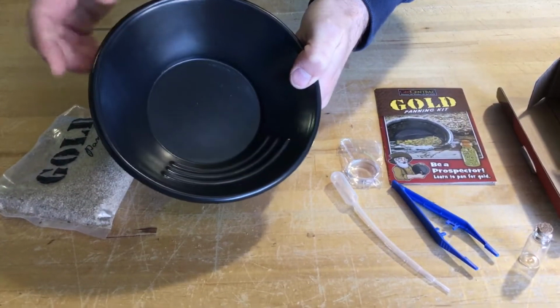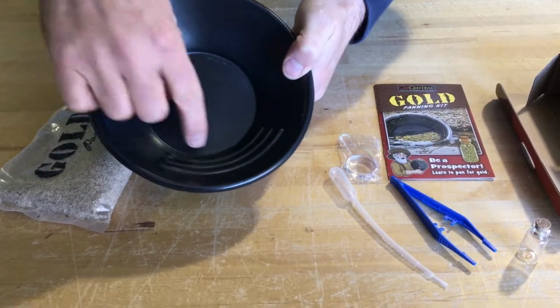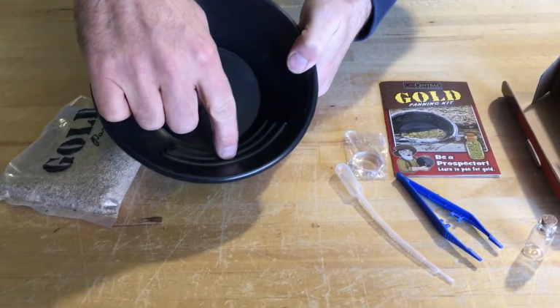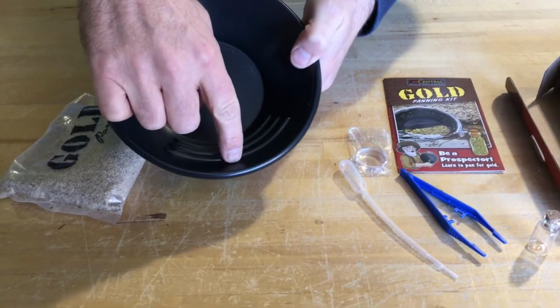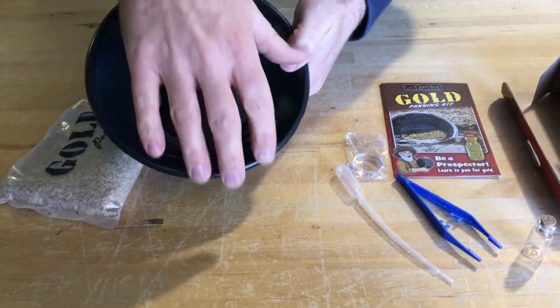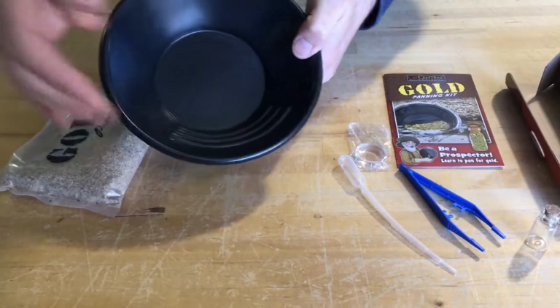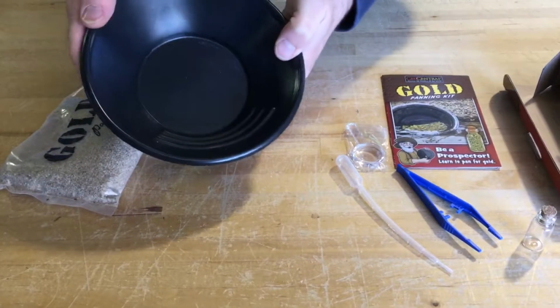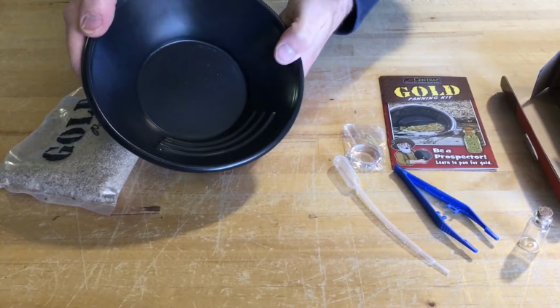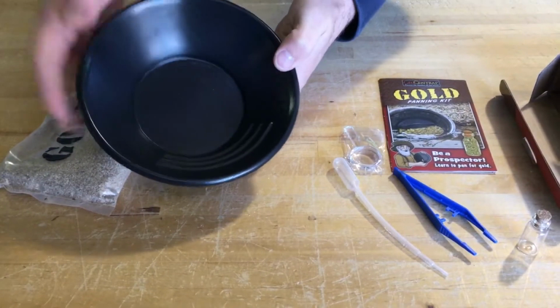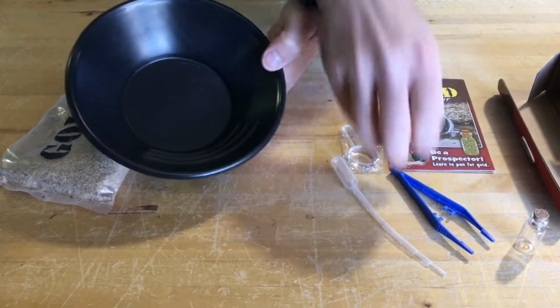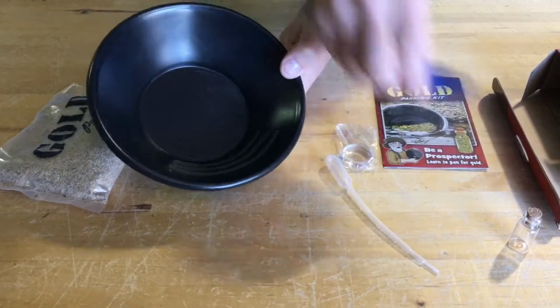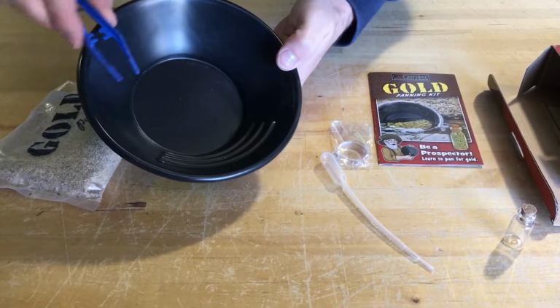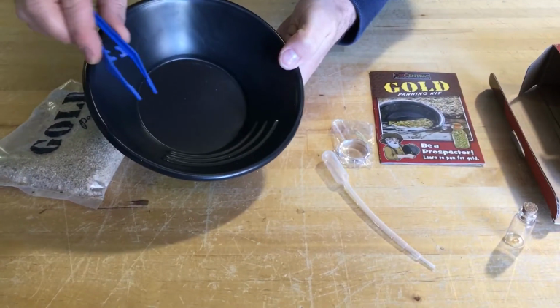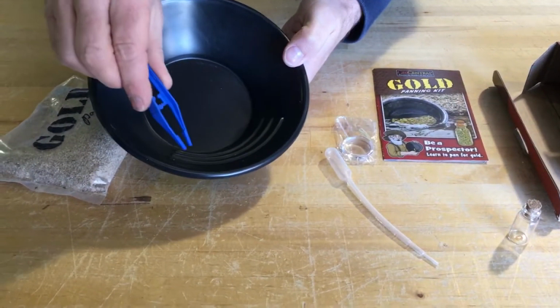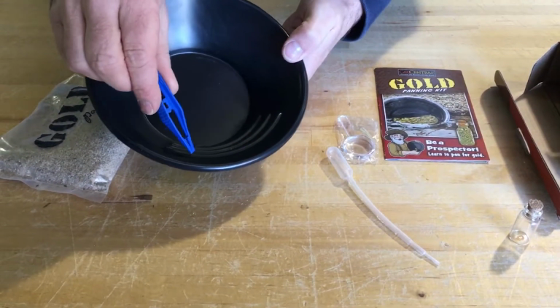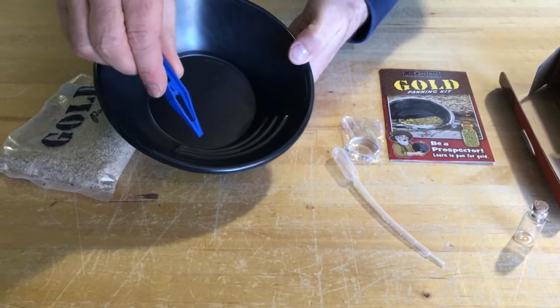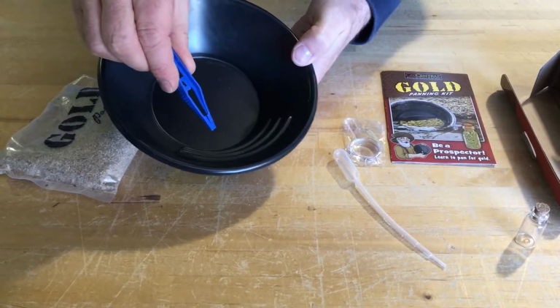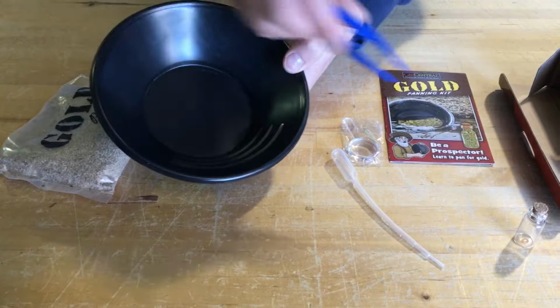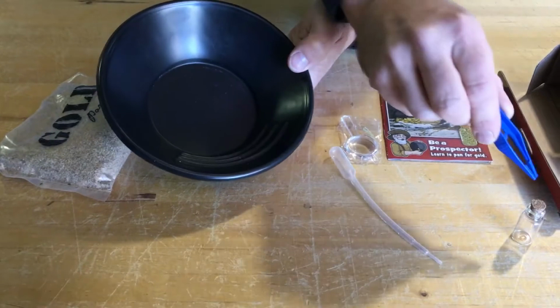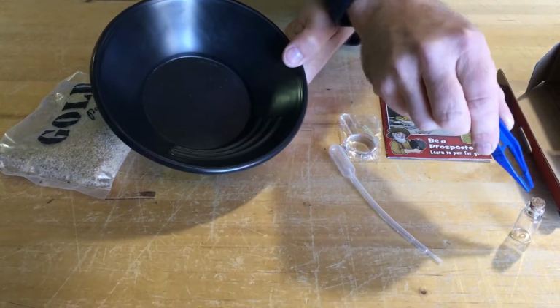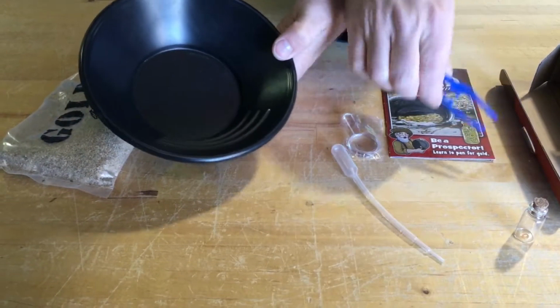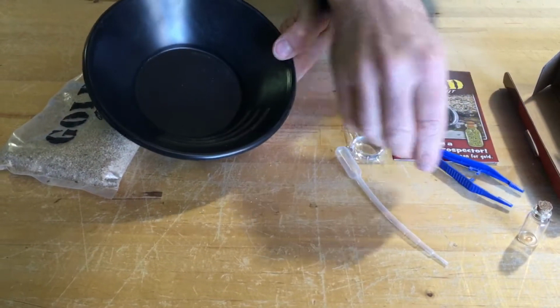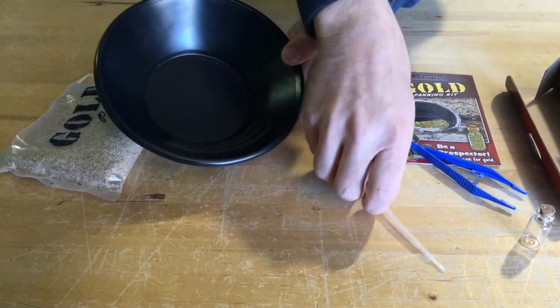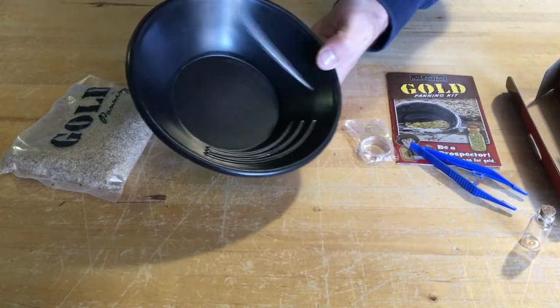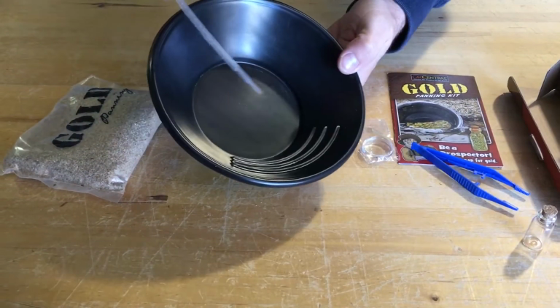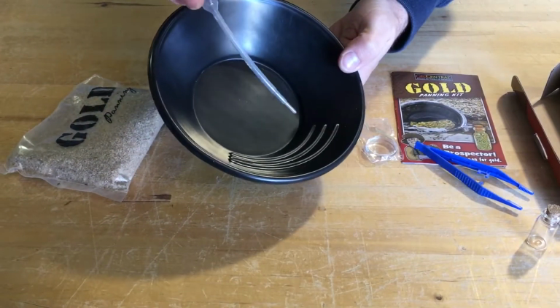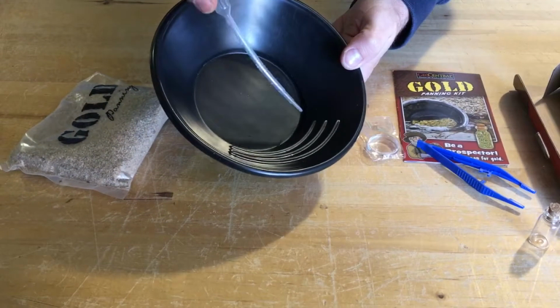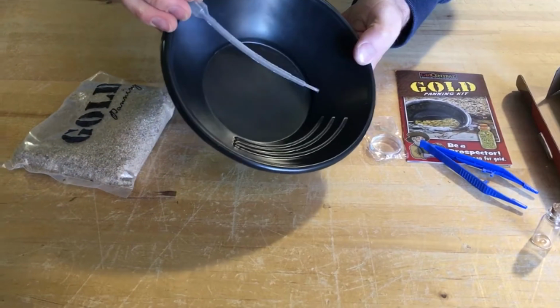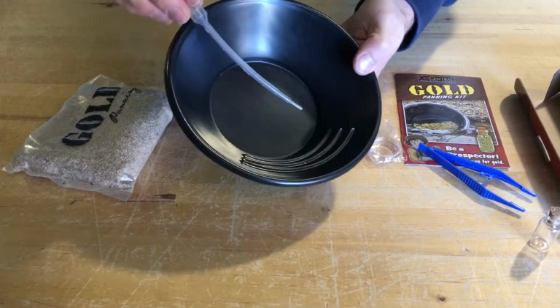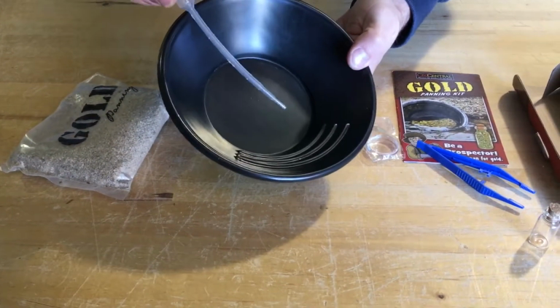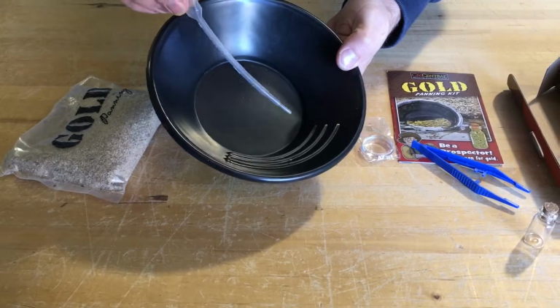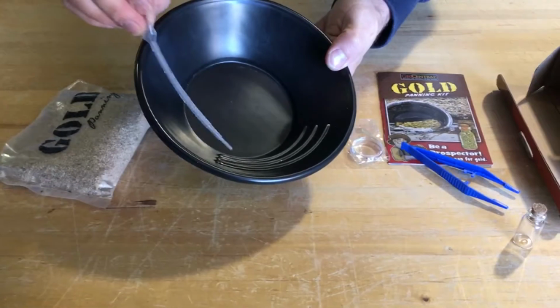The heavy stuff will catch here and hopefully your sand will fall out. You can come back and grab the bigger pieces with the plastic tweezers and put them in your flask, or you can grab the finer fool's gold with the pipette.